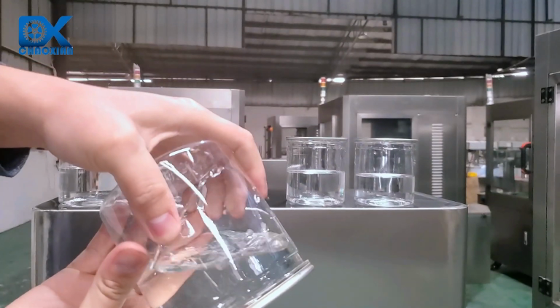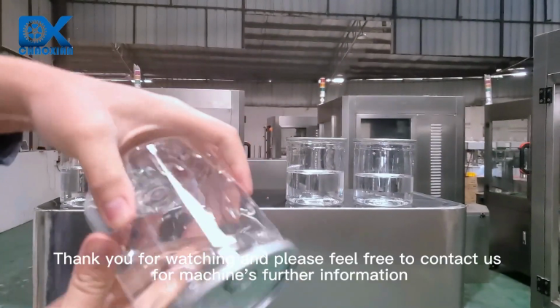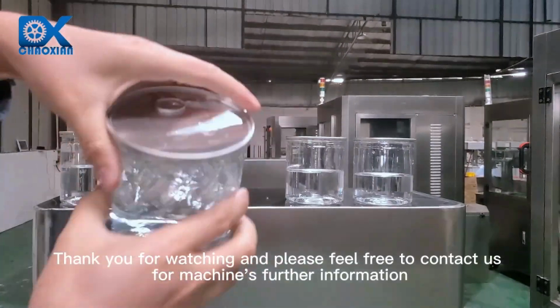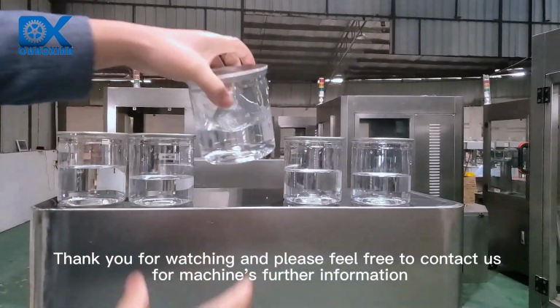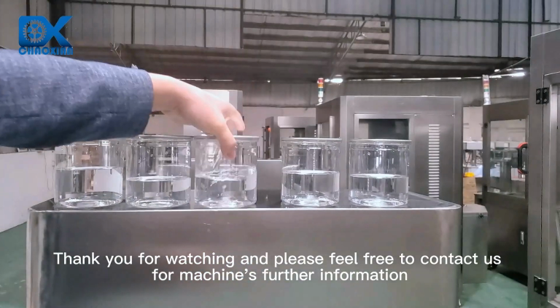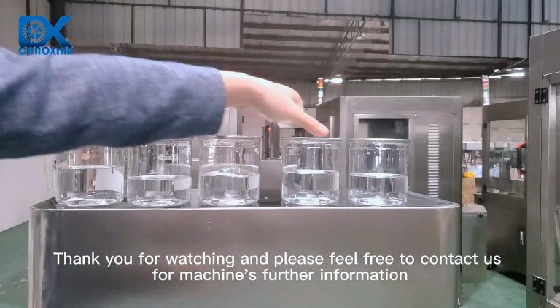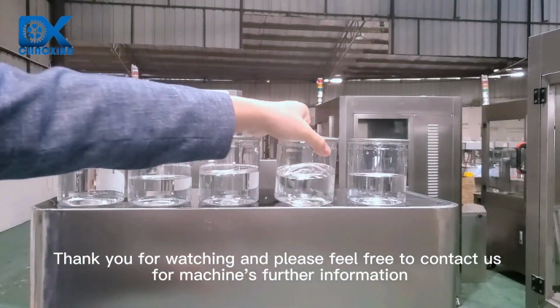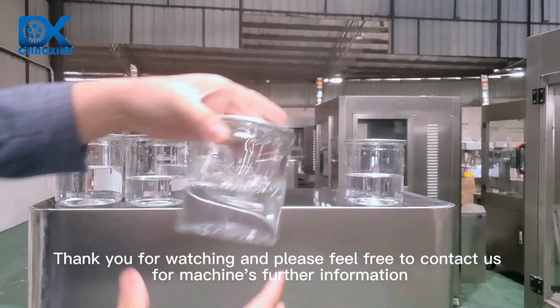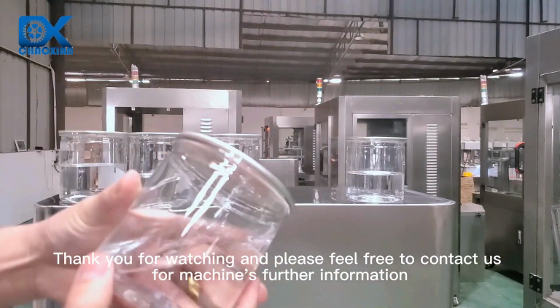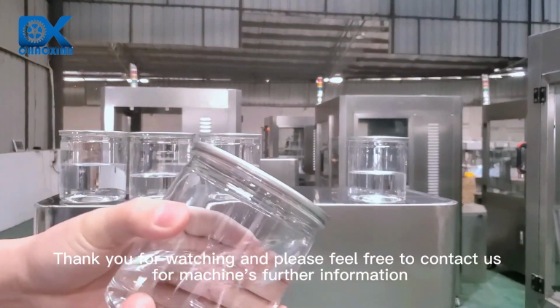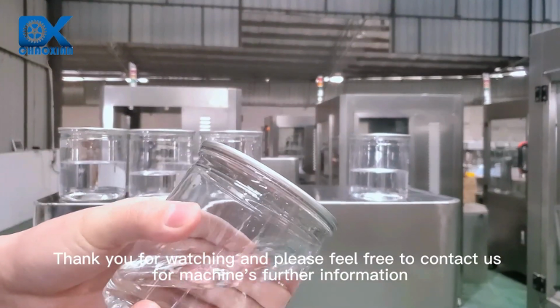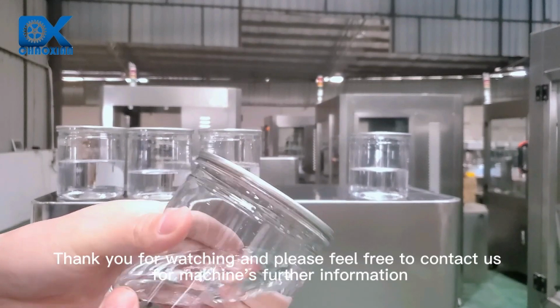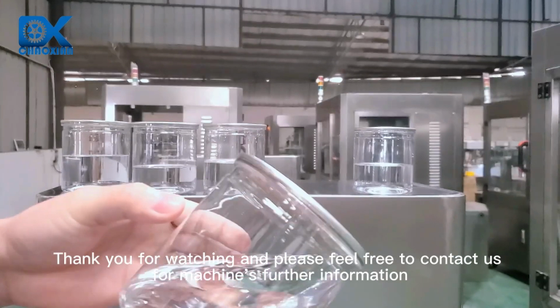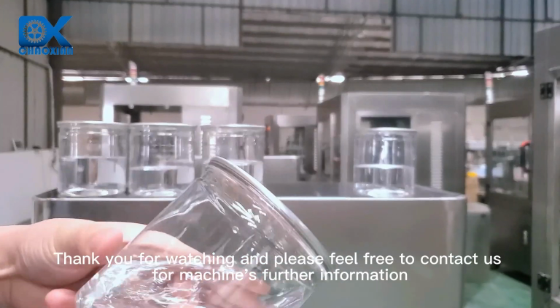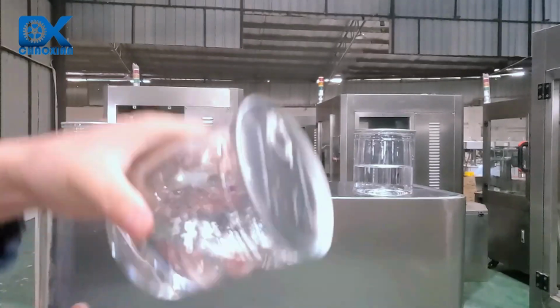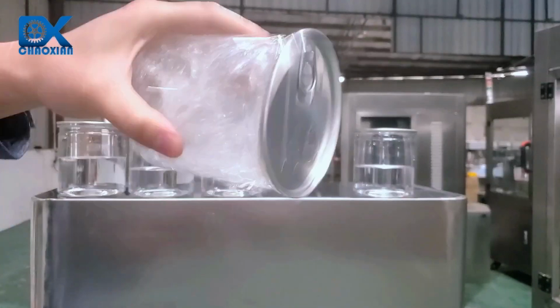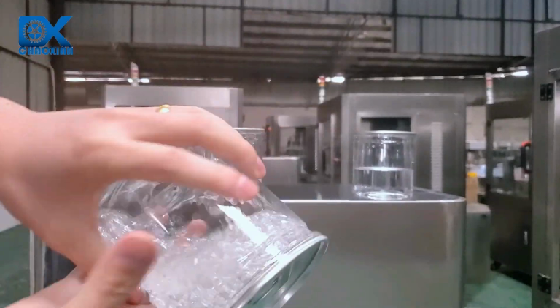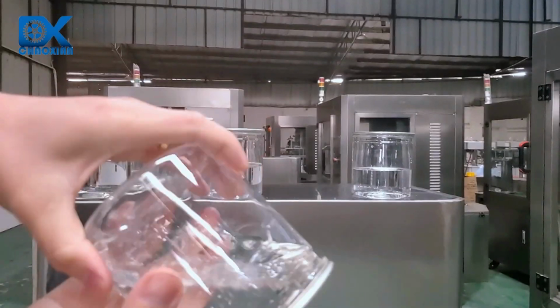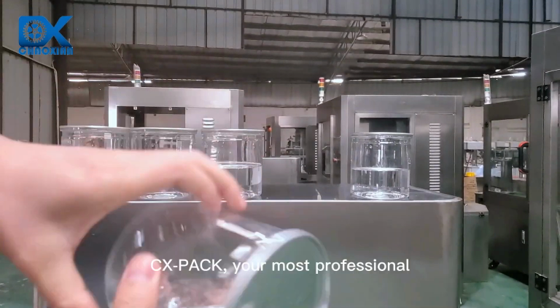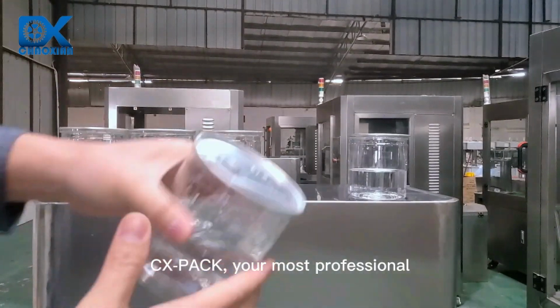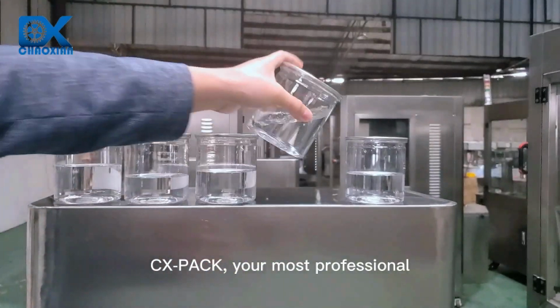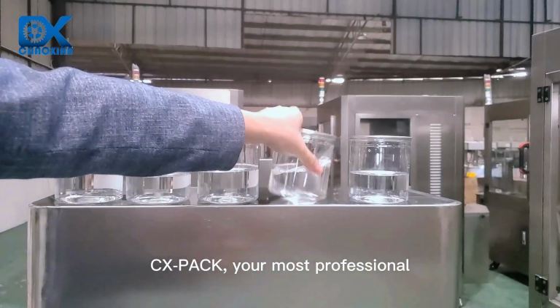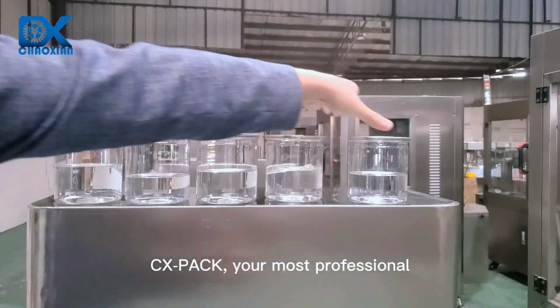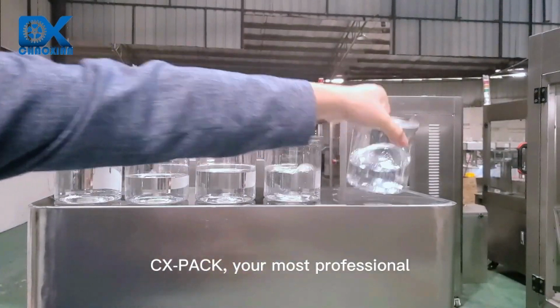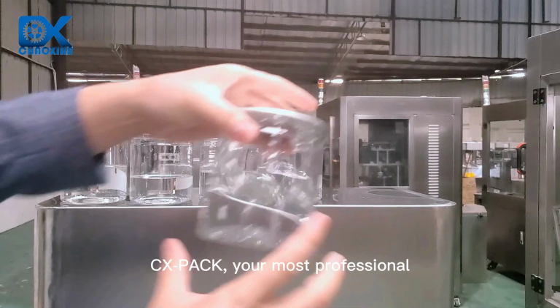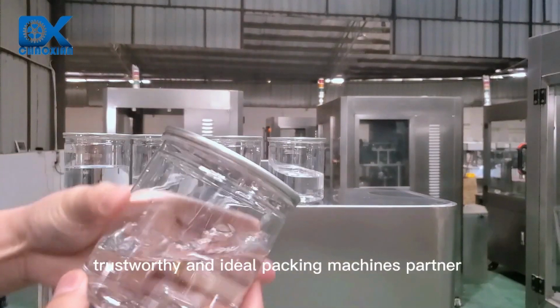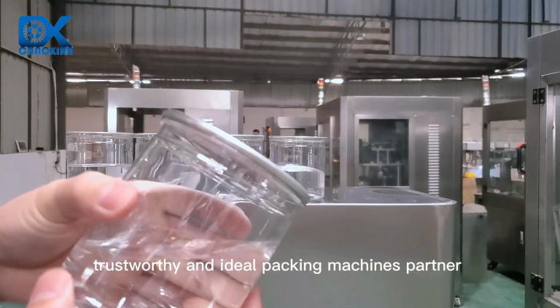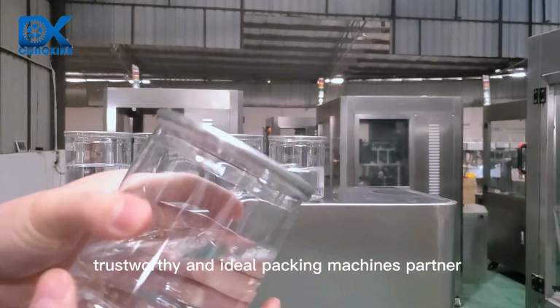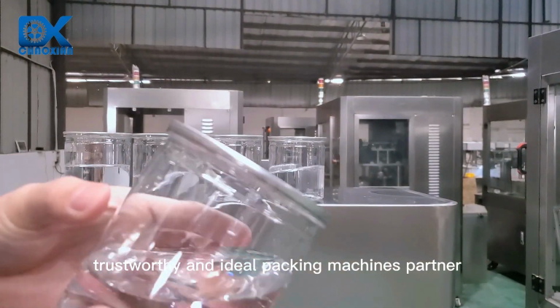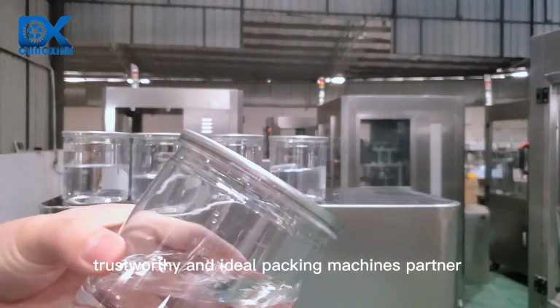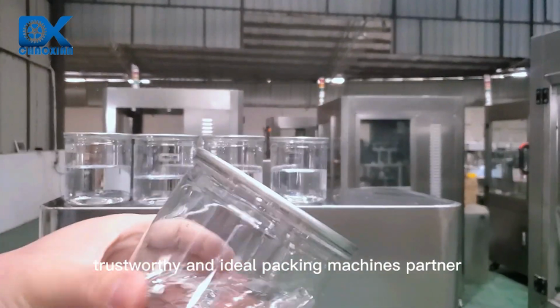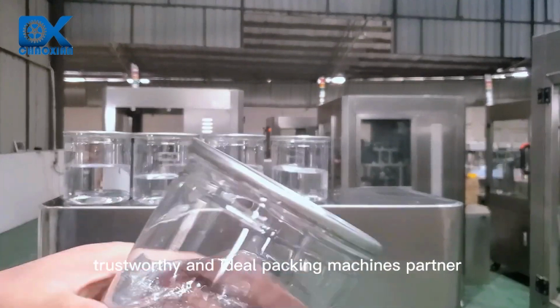Thank you for watching and please feel free to contact us for further machine information. See X-Pack, your most professional, trustworthy and ideal packing machines partner.